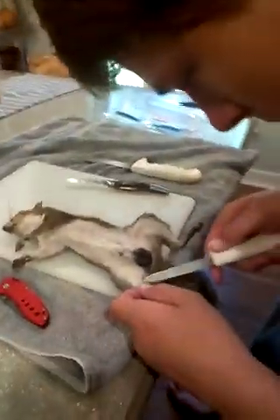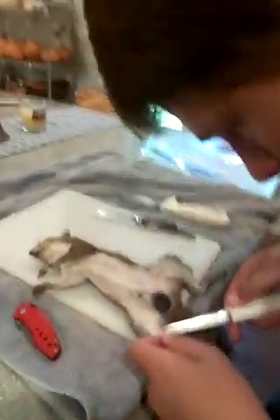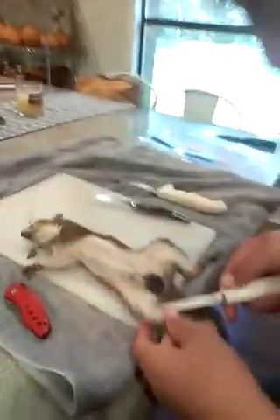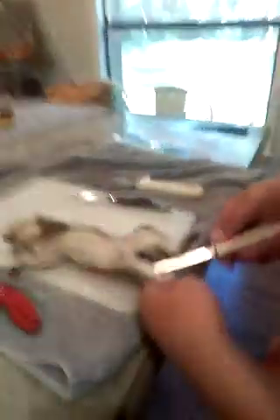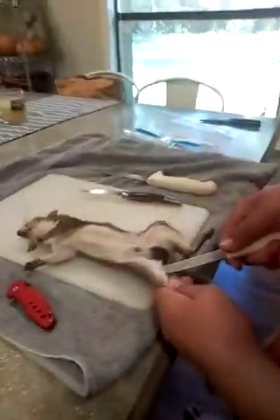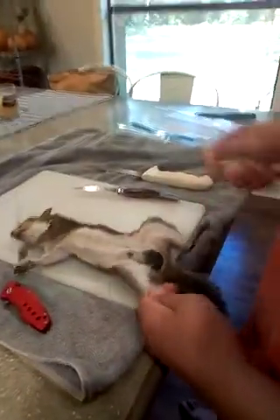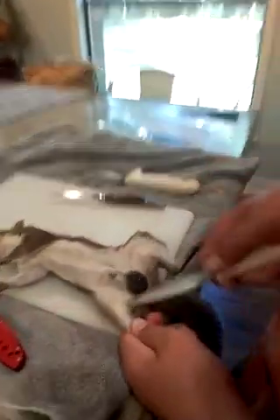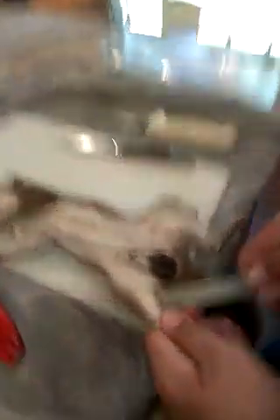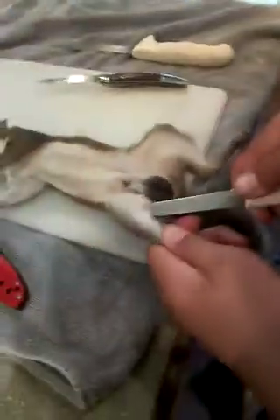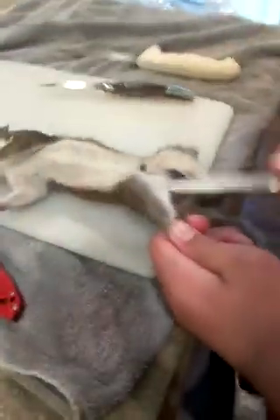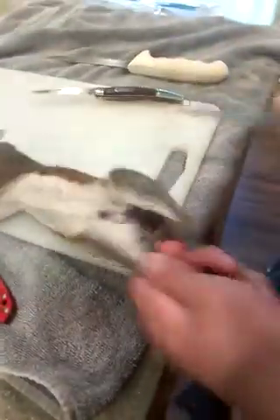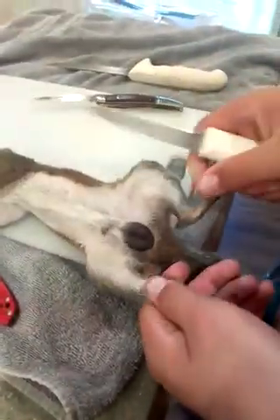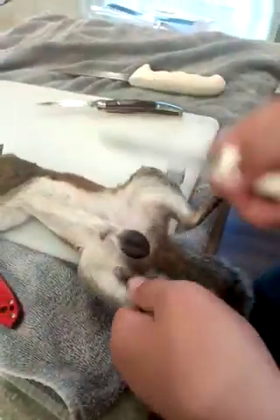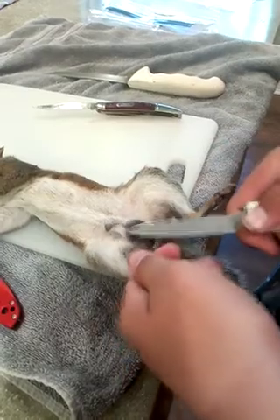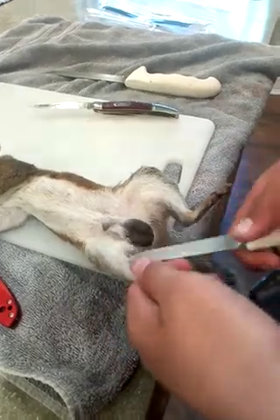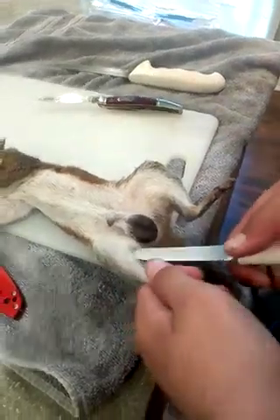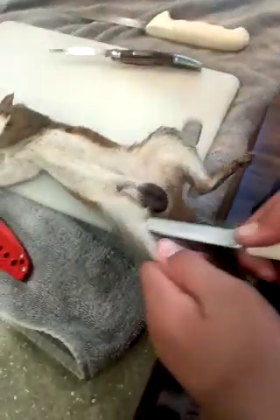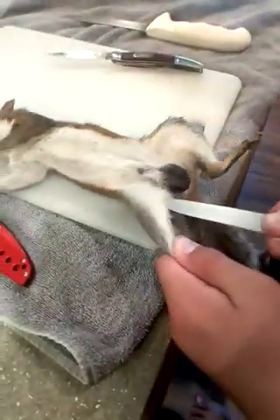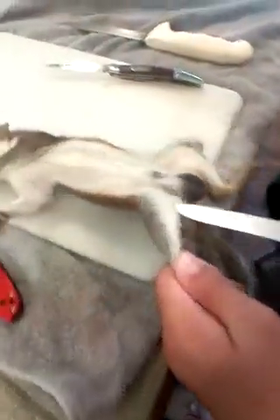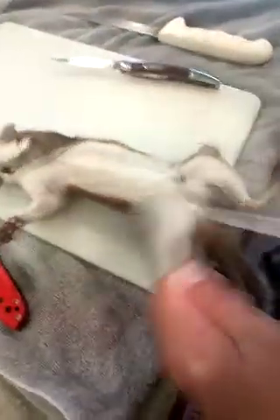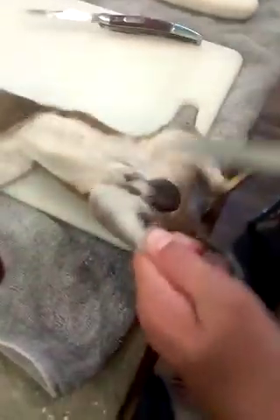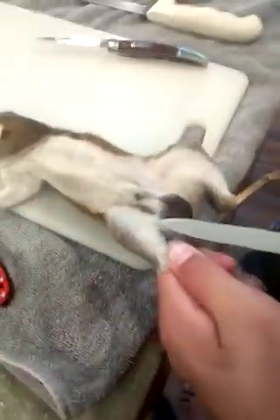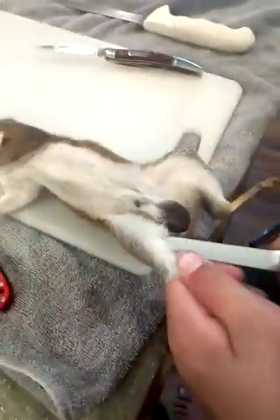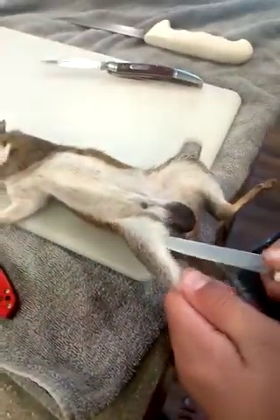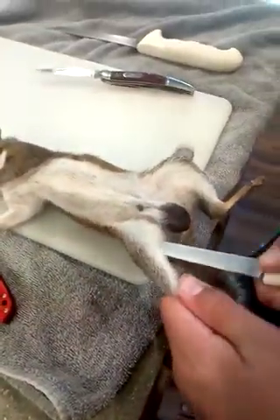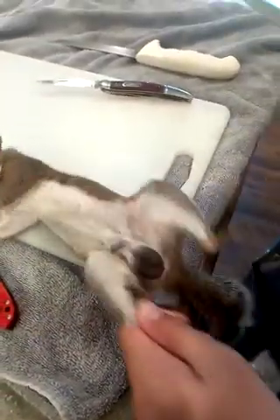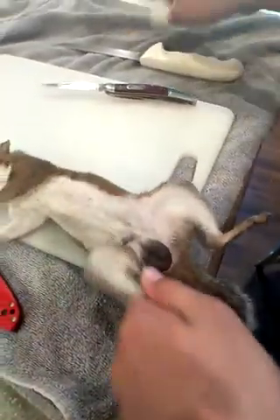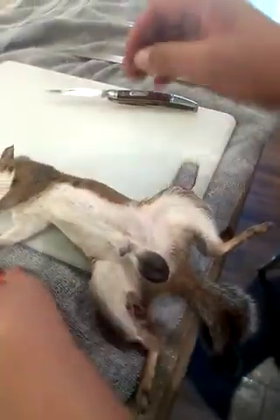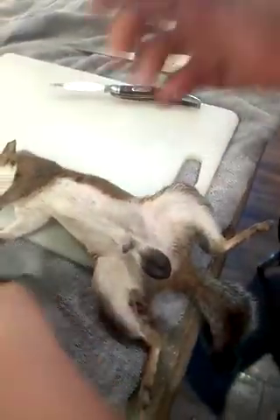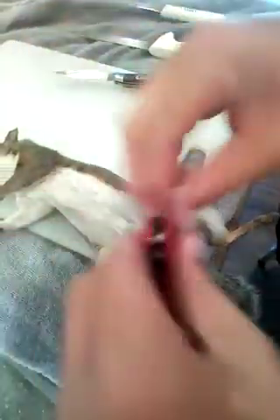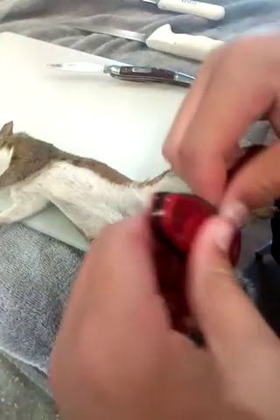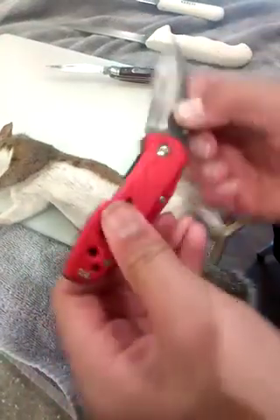There we go, now we're in. I don't know how bloodied up this leg is going to be. I need sharp knives — the problem is, I need sharp knives and I don't have sharp knives.